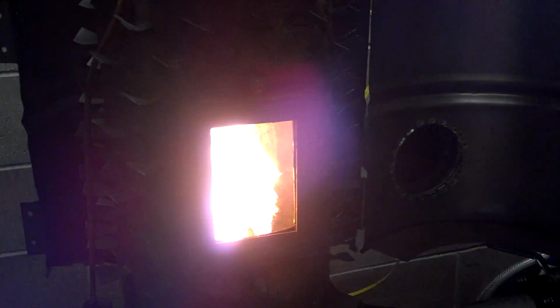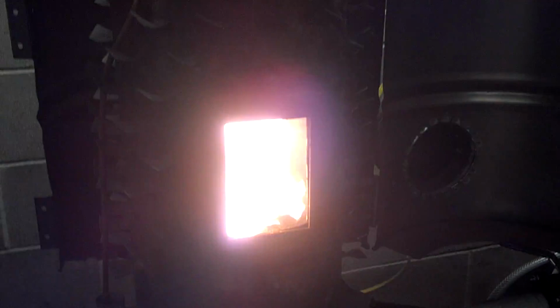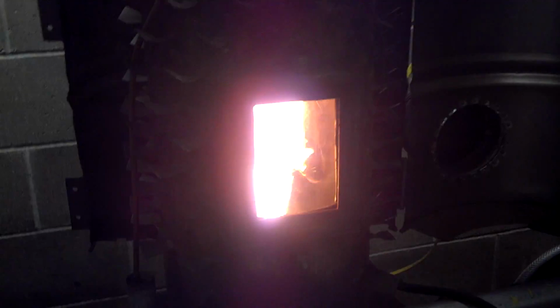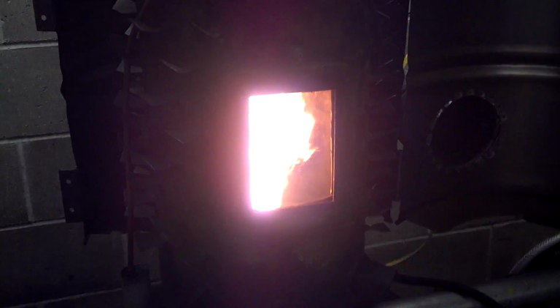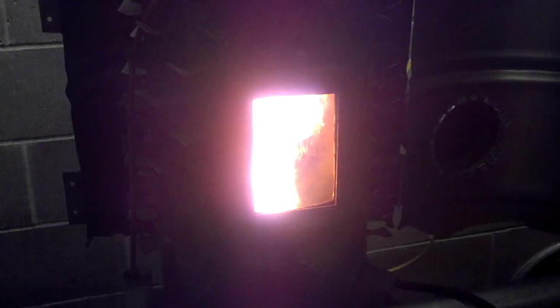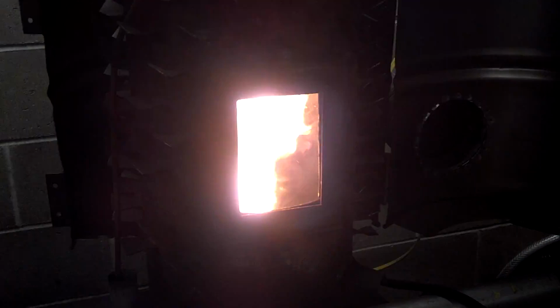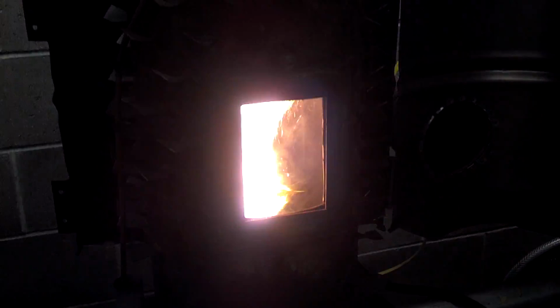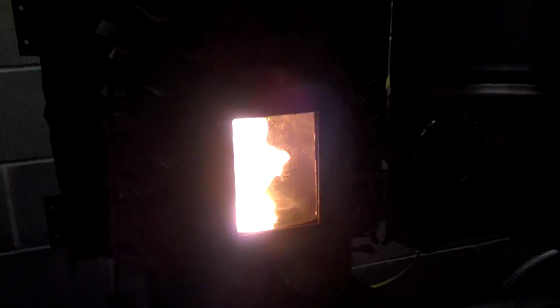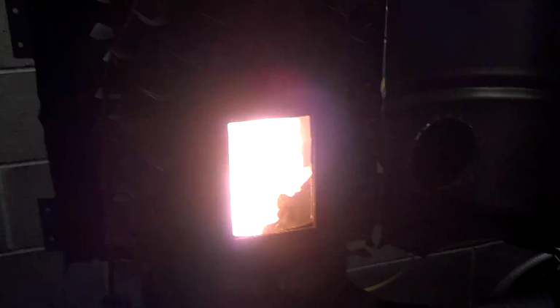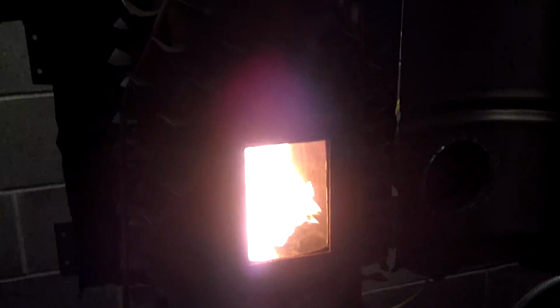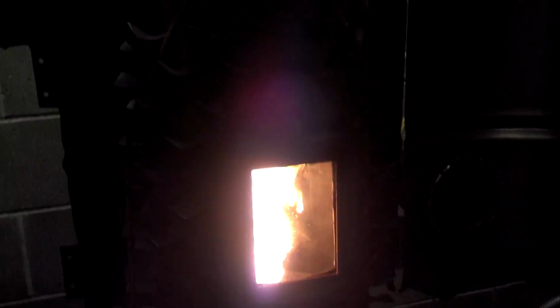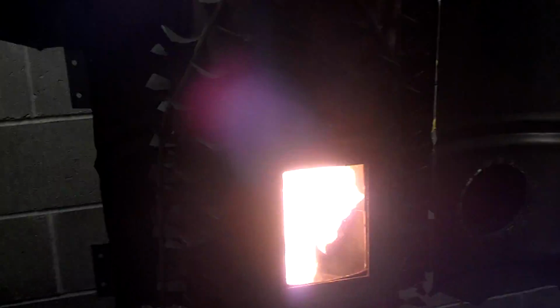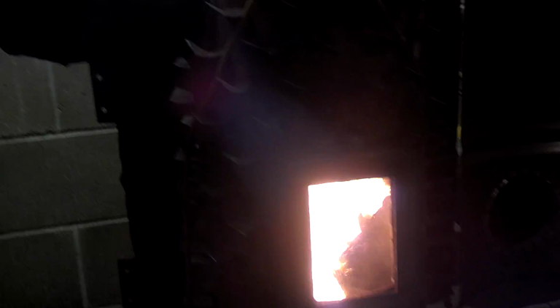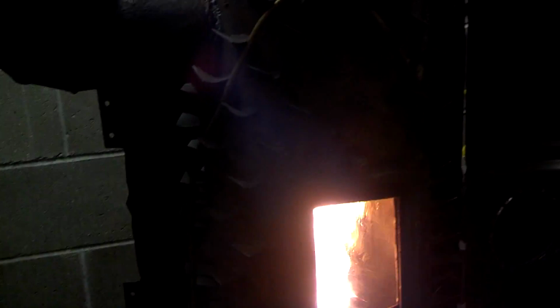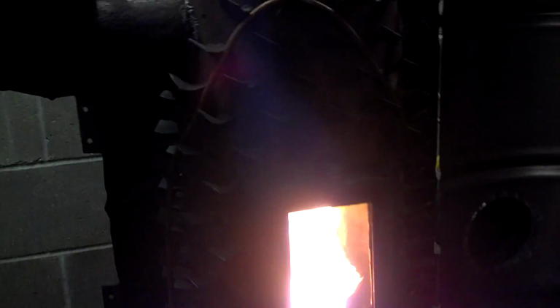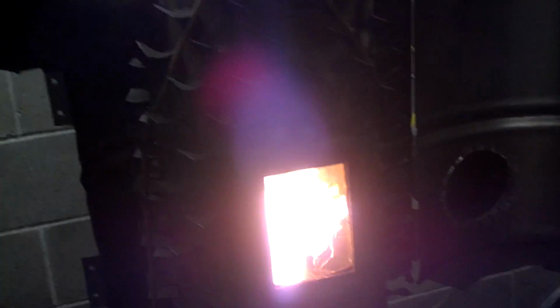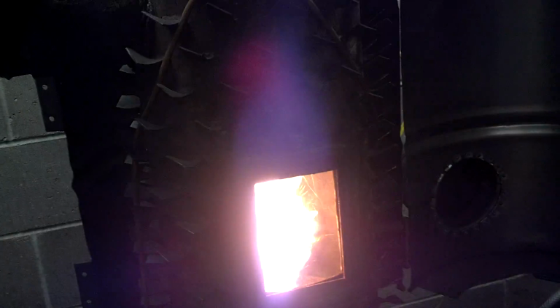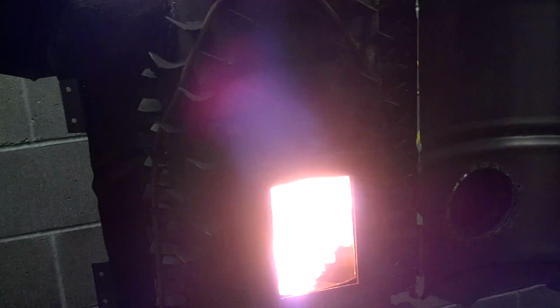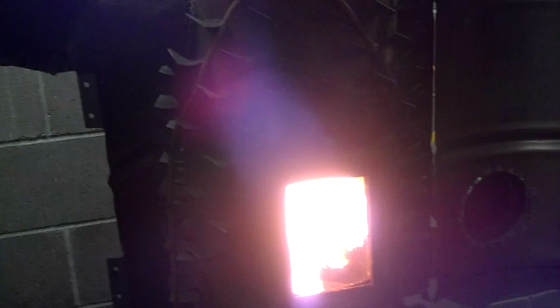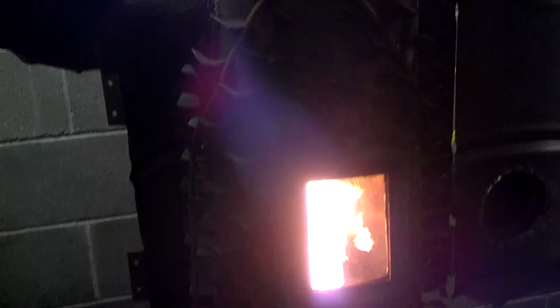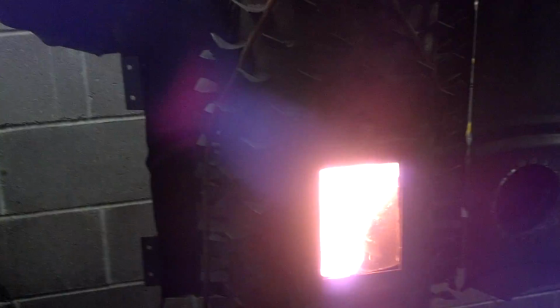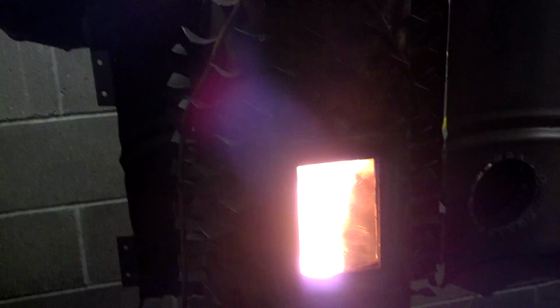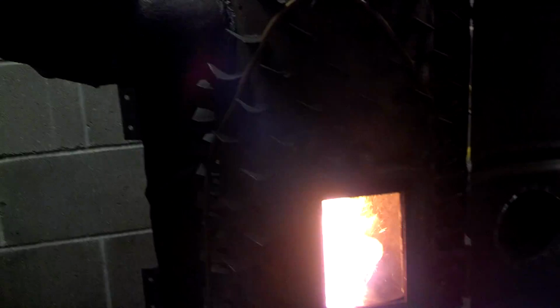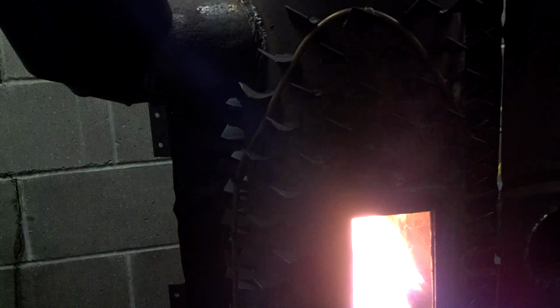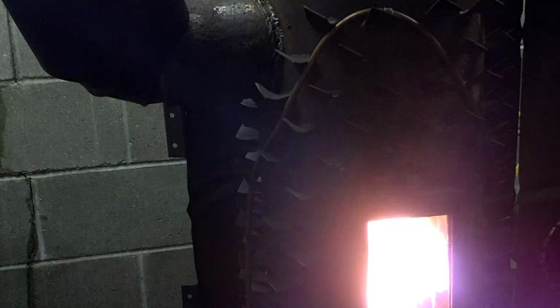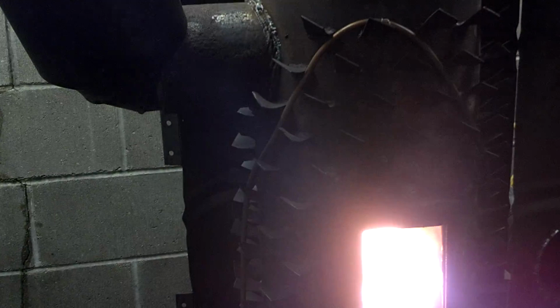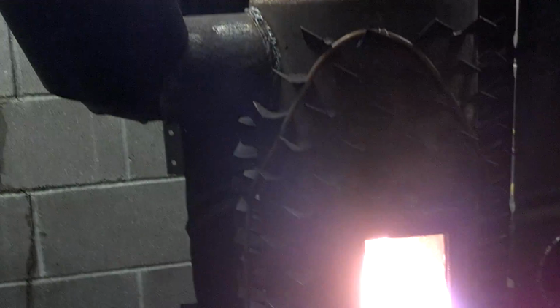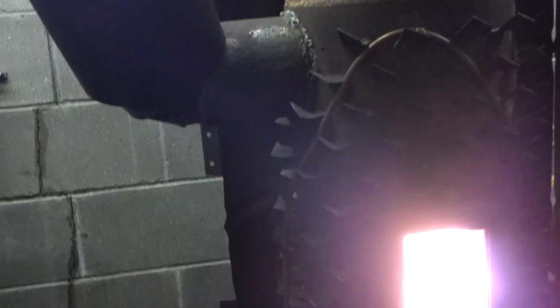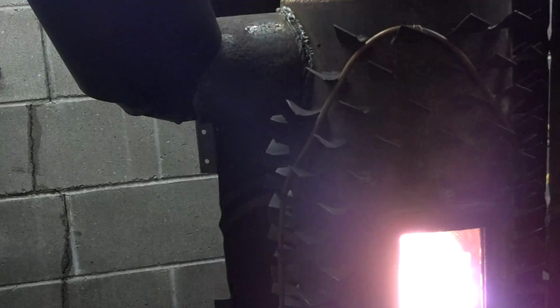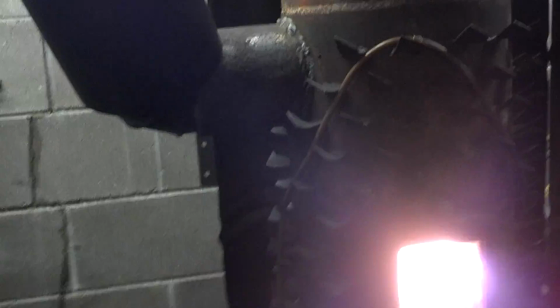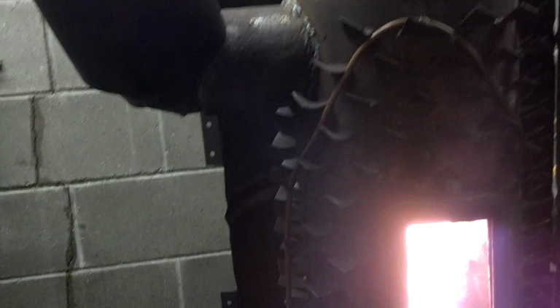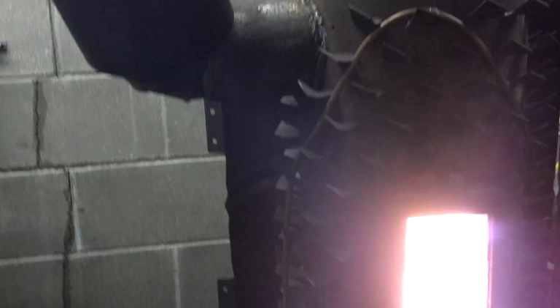It's a positive pressure system, so you don't have to worry about having a draft fan on the chimney or anything.